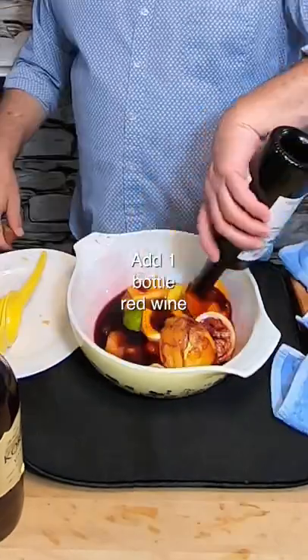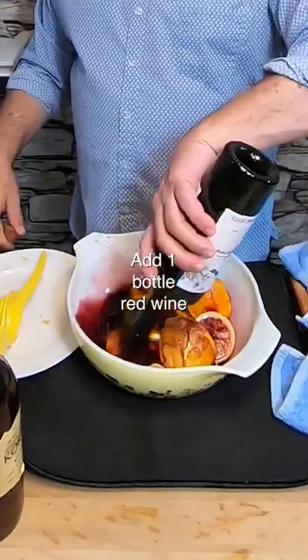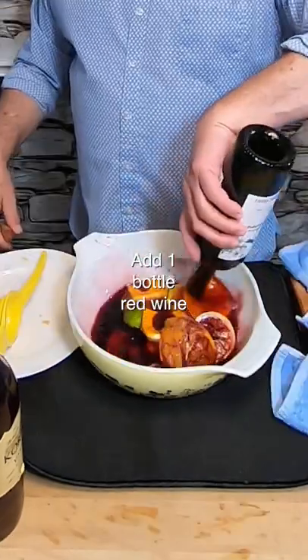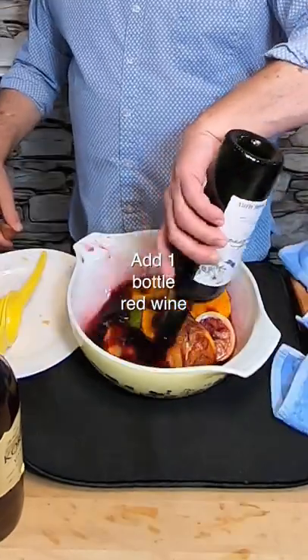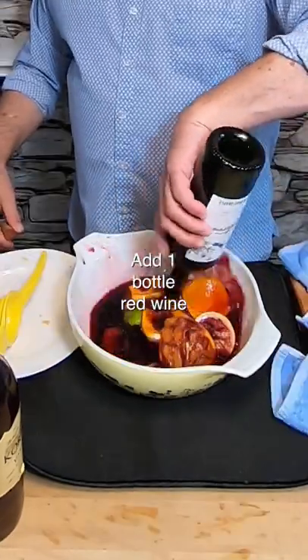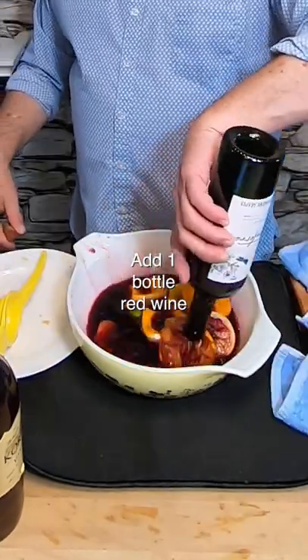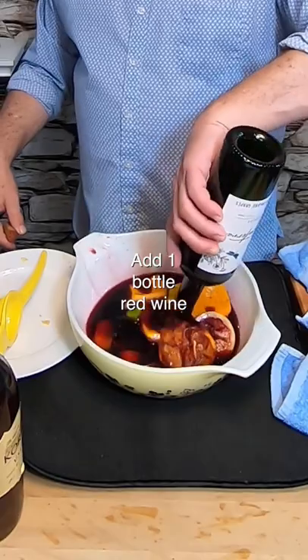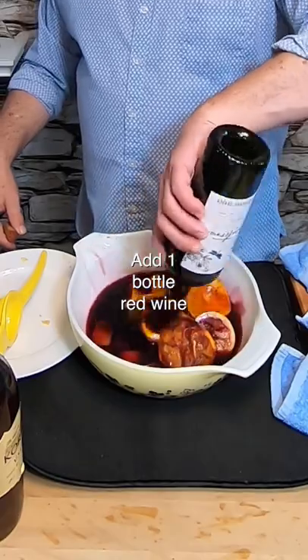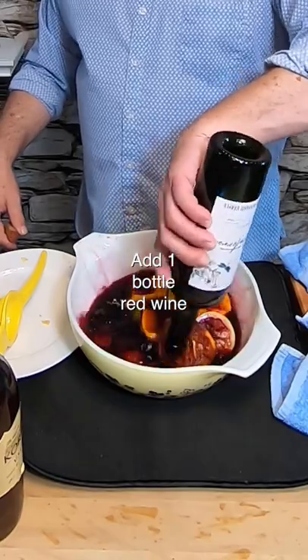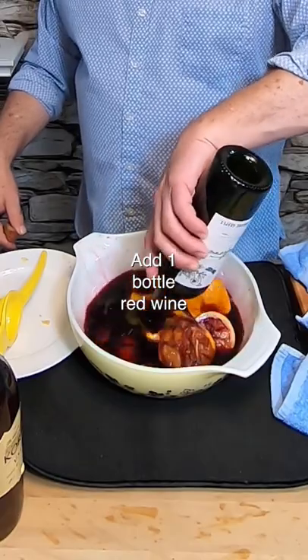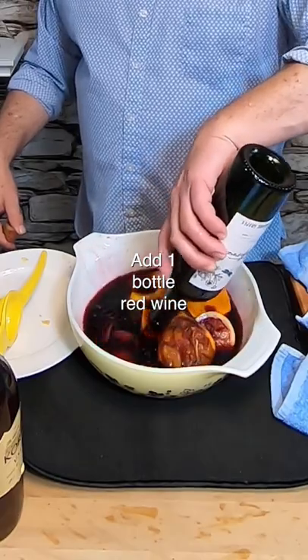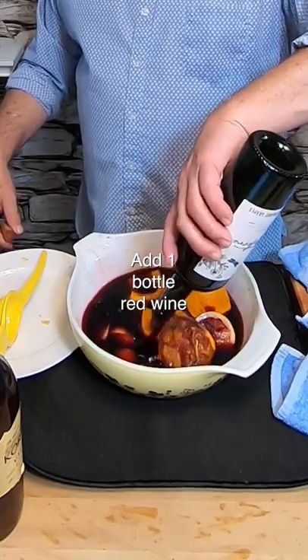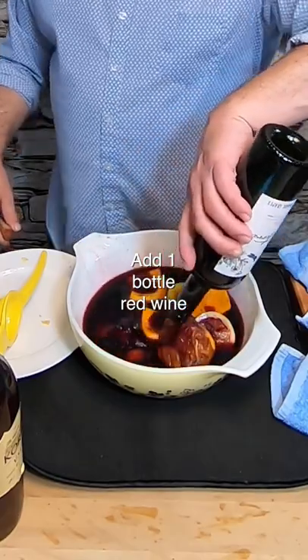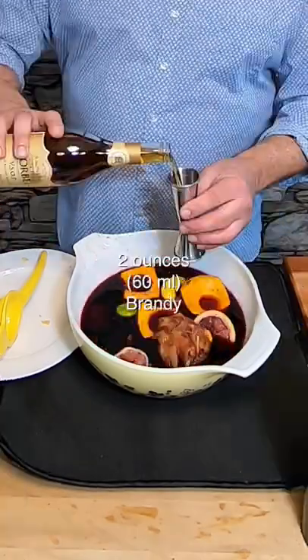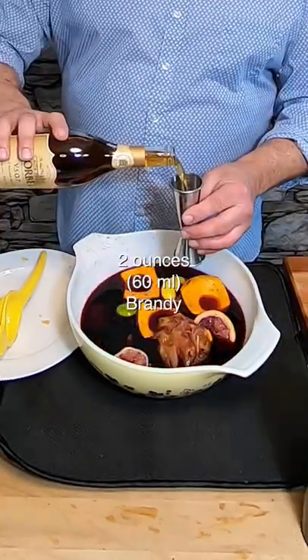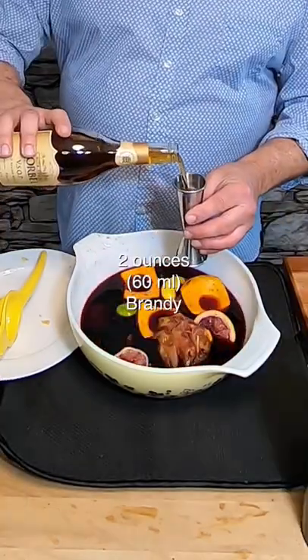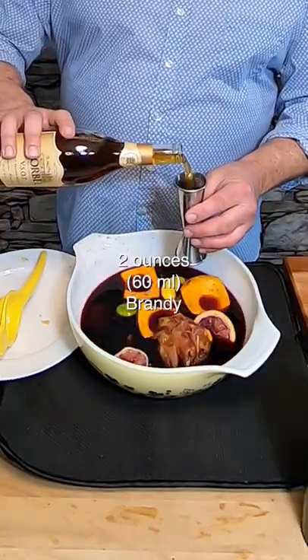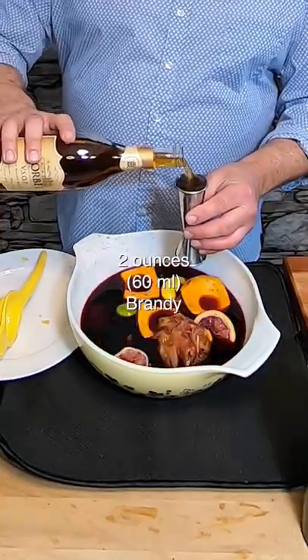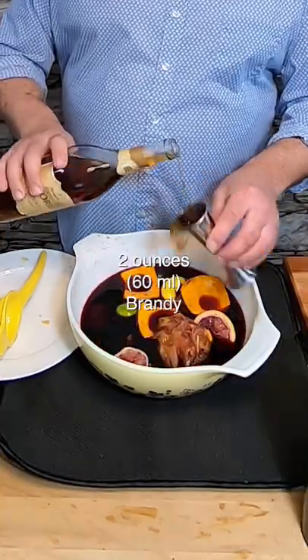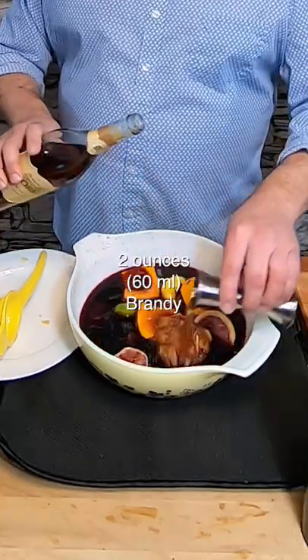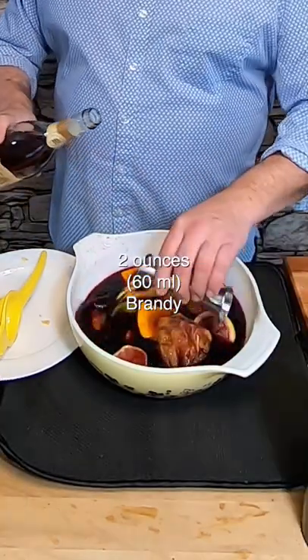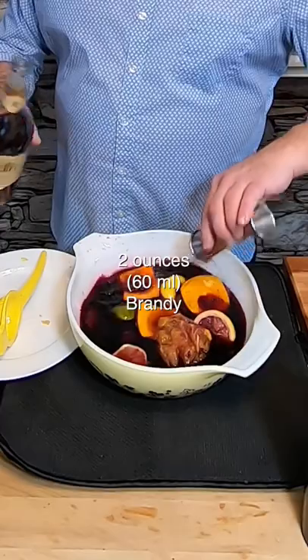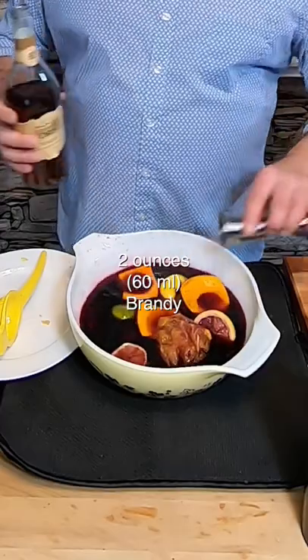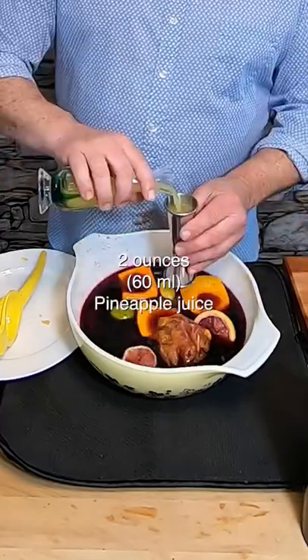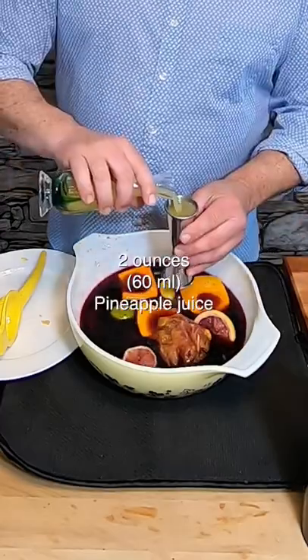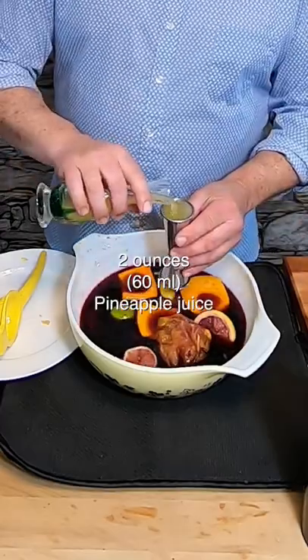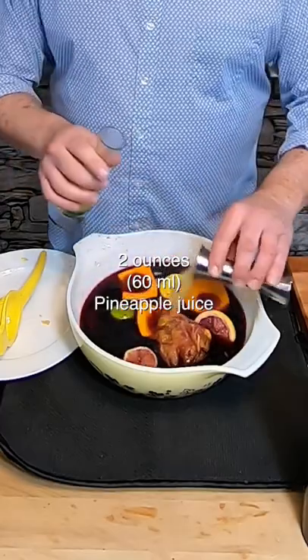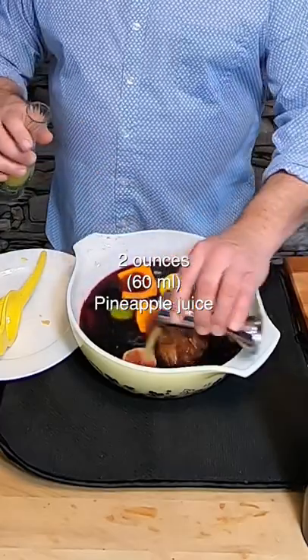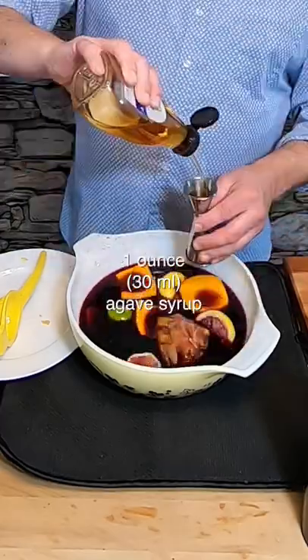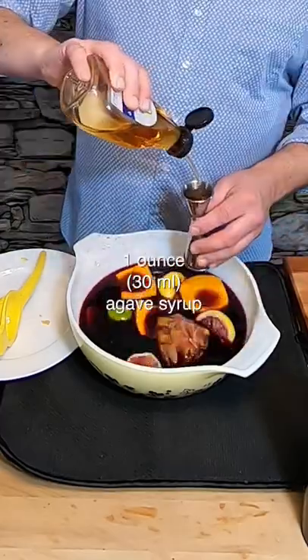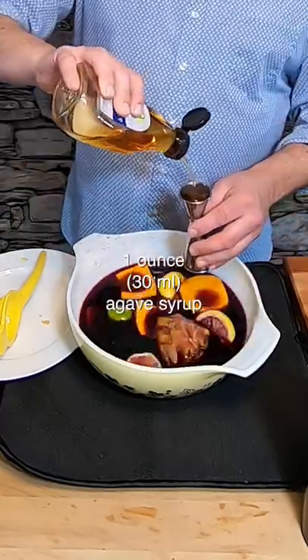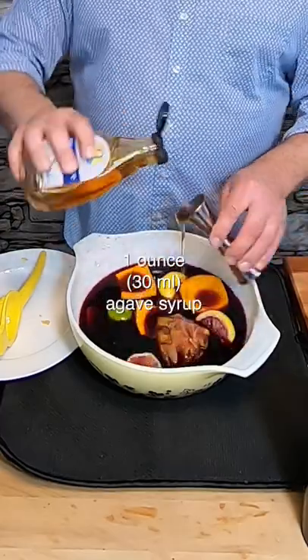Now I'm gonna add a whole bottle of wine. I like a nice even-bodied wine — I have a Bontero Merlot. I like to add two ounces of sweet brandy; I'm using Corbell. Two ounces of pineapple juice, about an ounce of agave syrup.